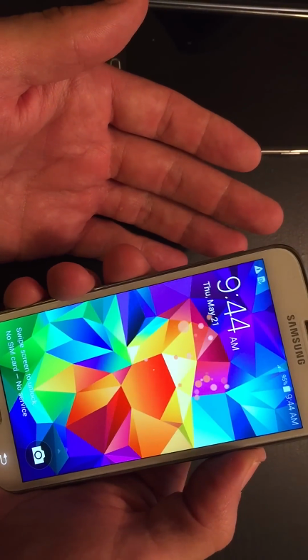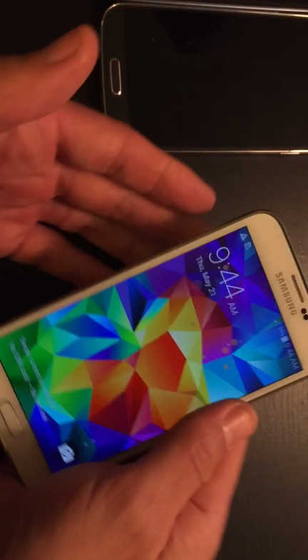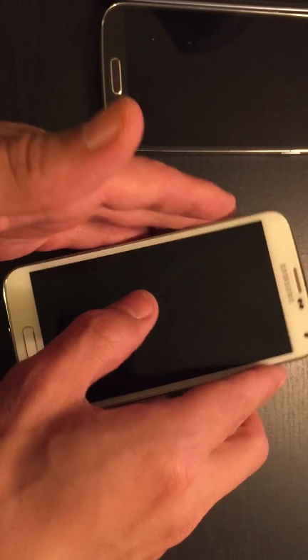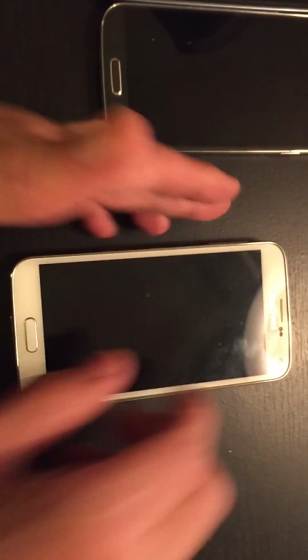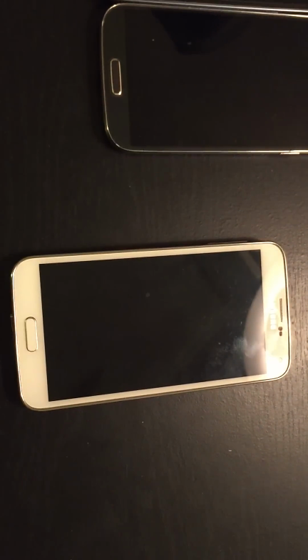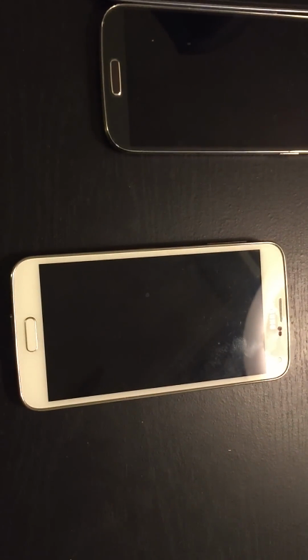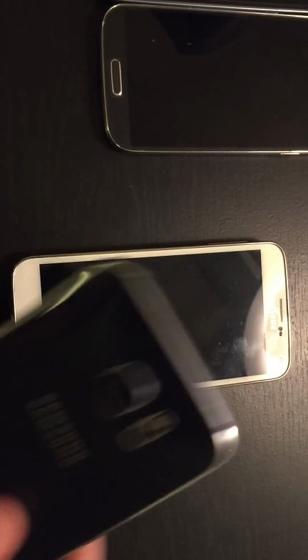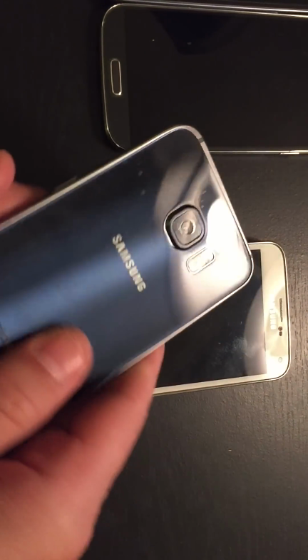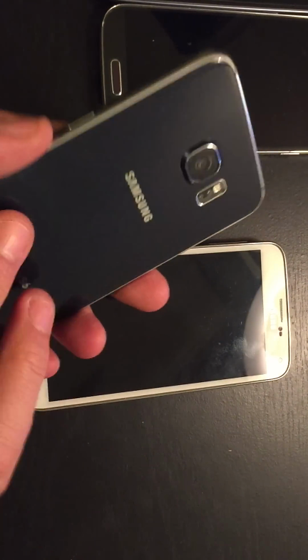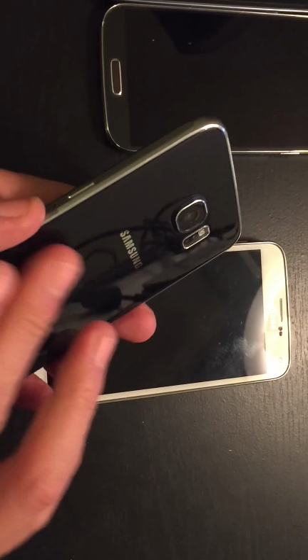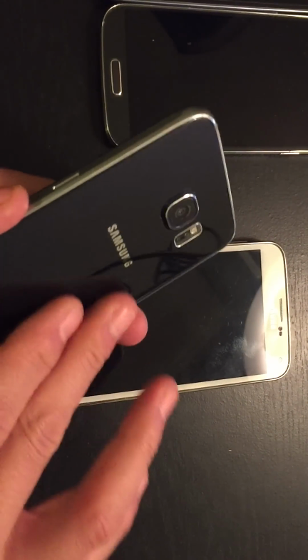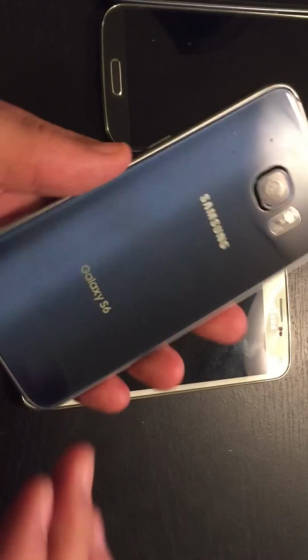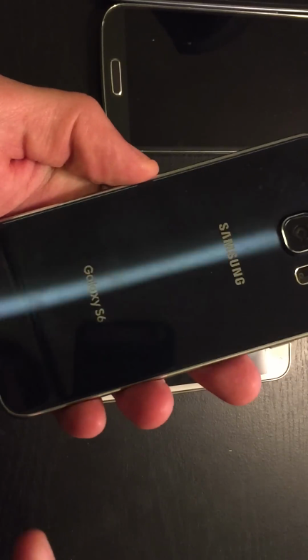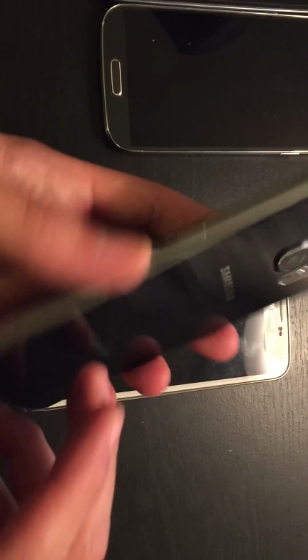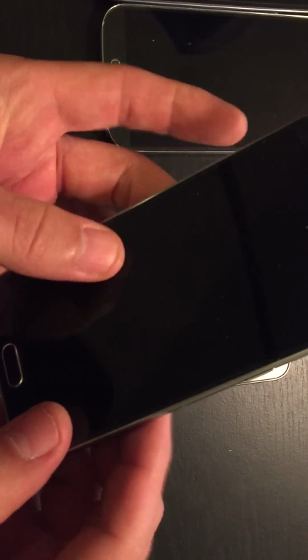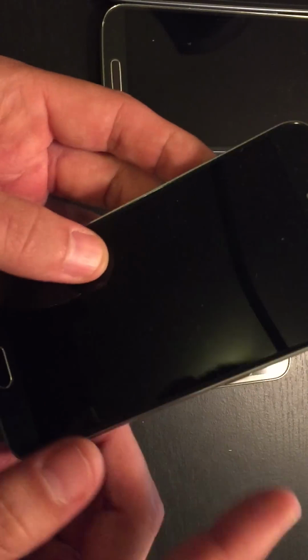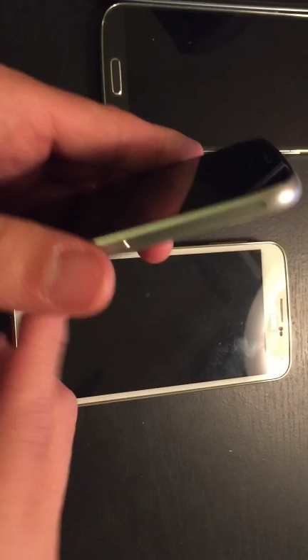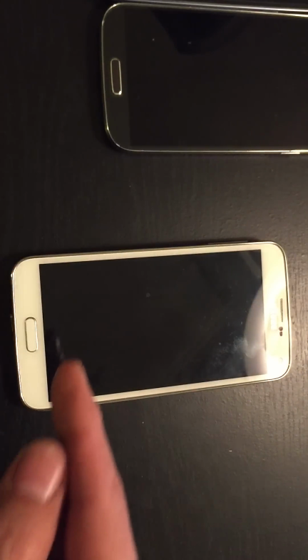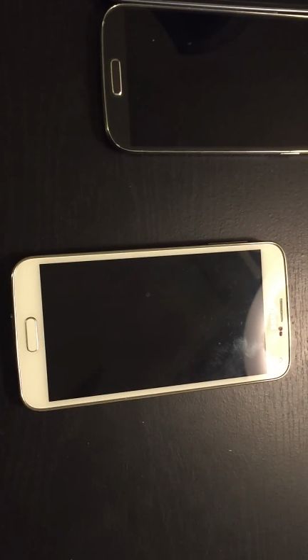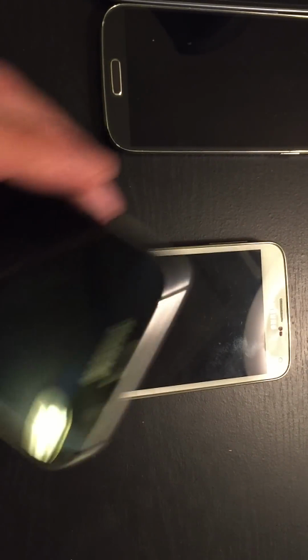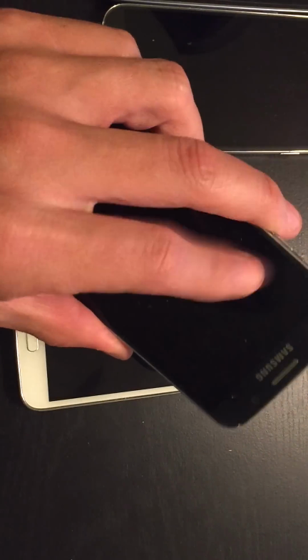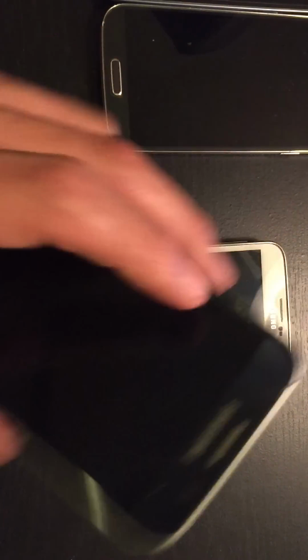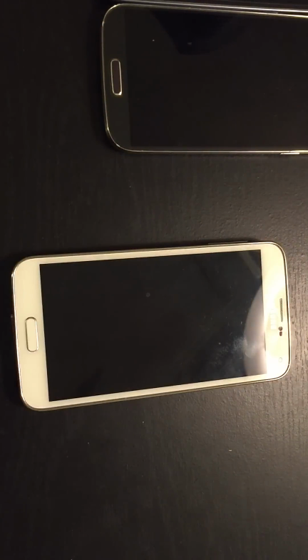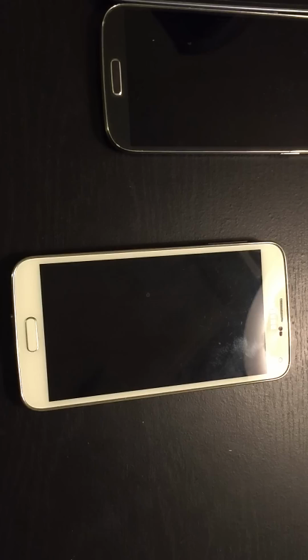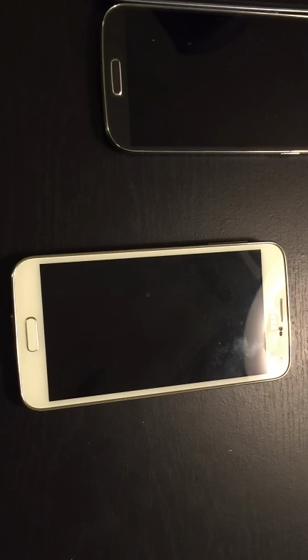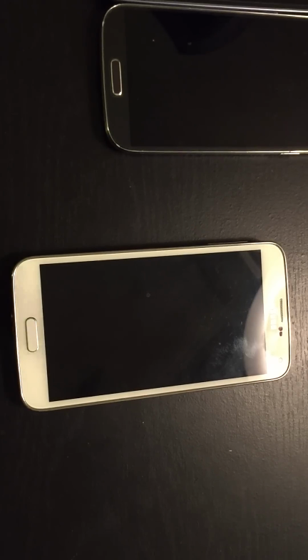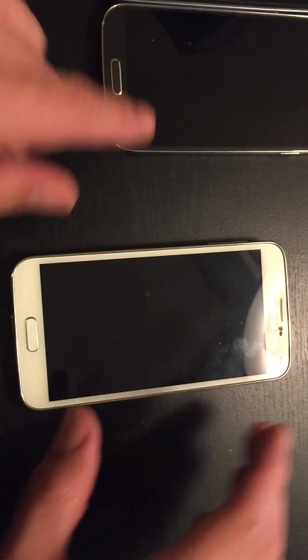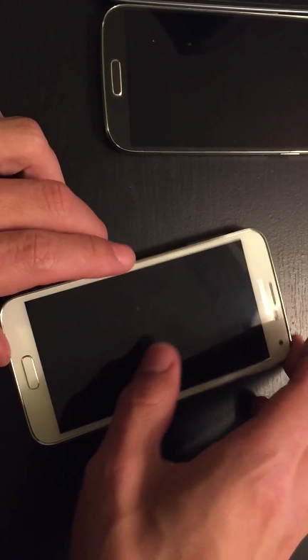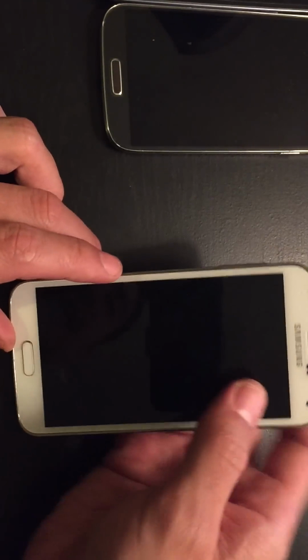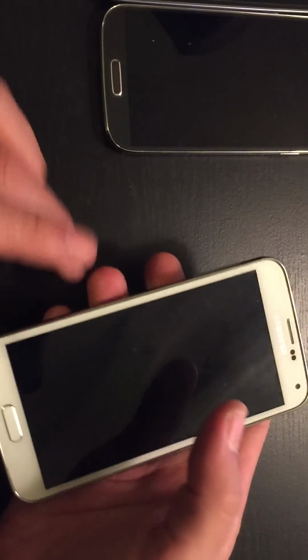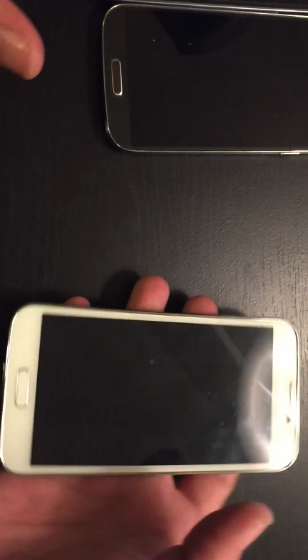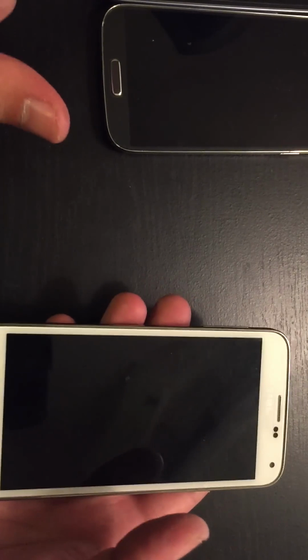You can't do this with the S6 because the S6 doesn't have a removable battery. But if you have this issue with the S6, look at my other videos — I show you how to fix it on the S6 as well. Anyway, for the Samsung Galaxy S3, S4, and S5, here's what you want to do.